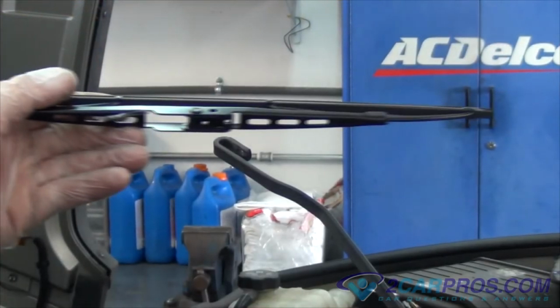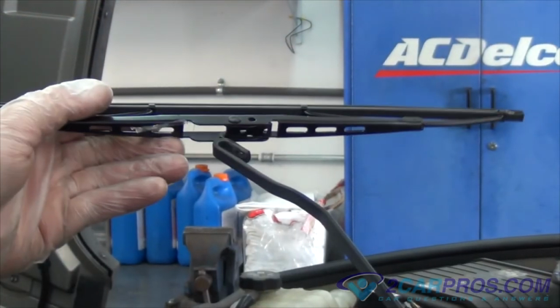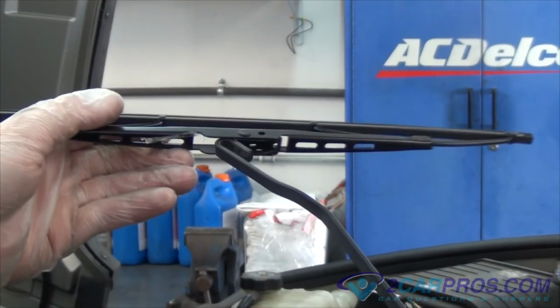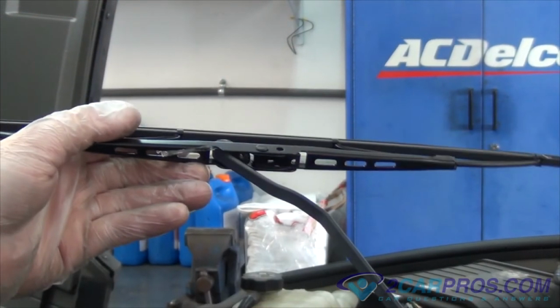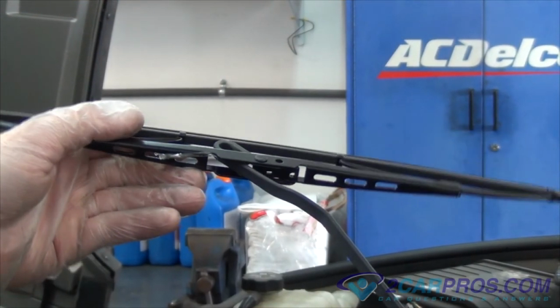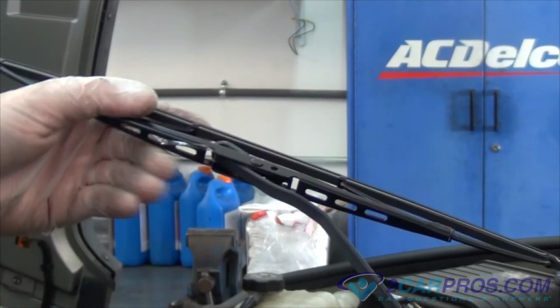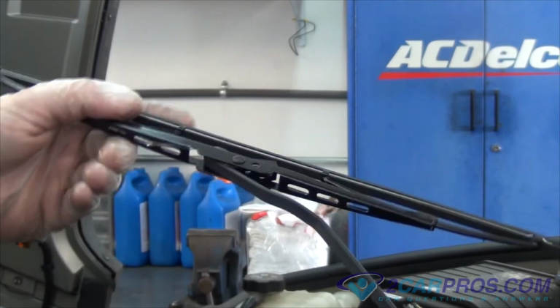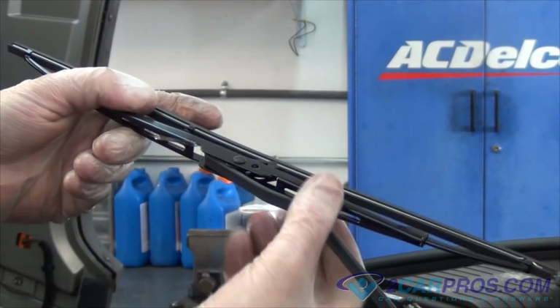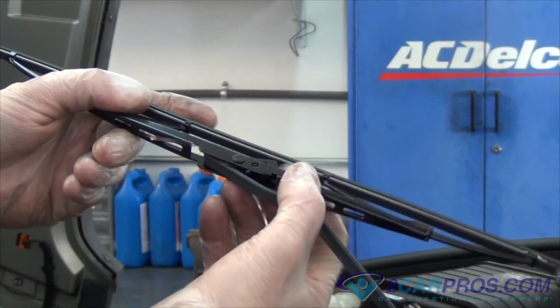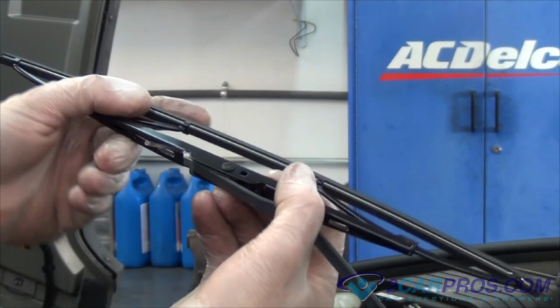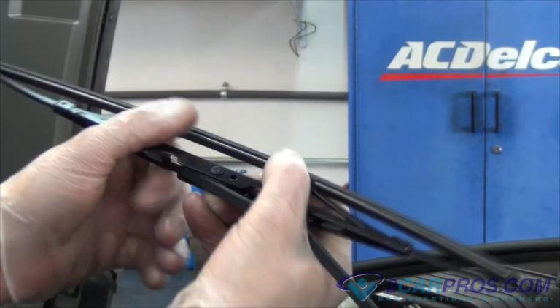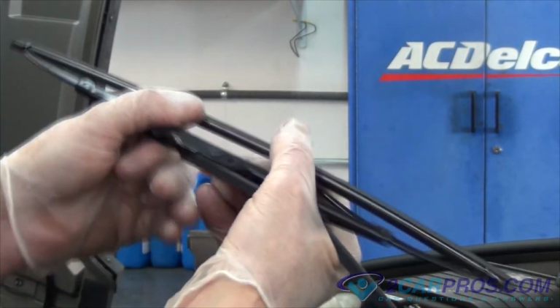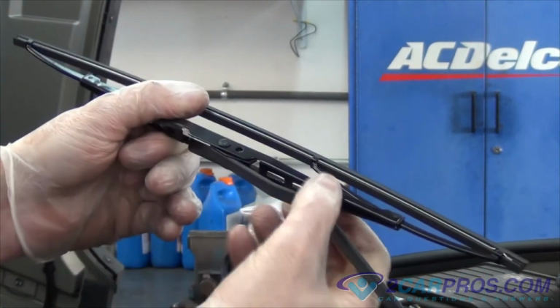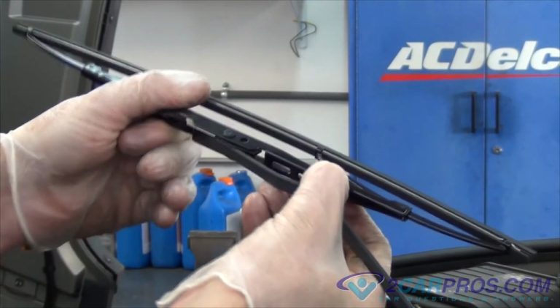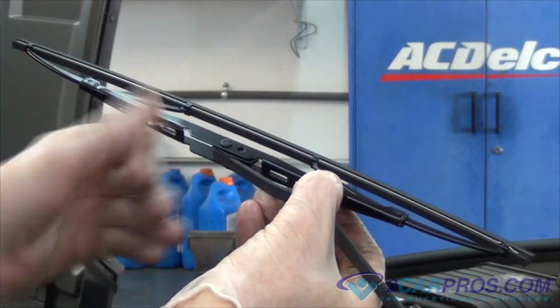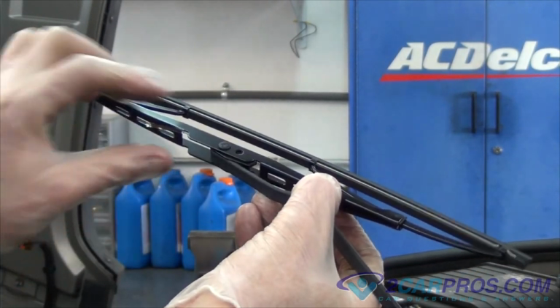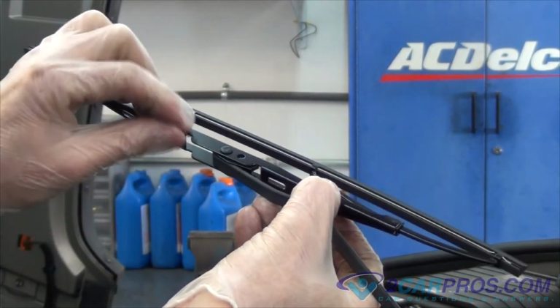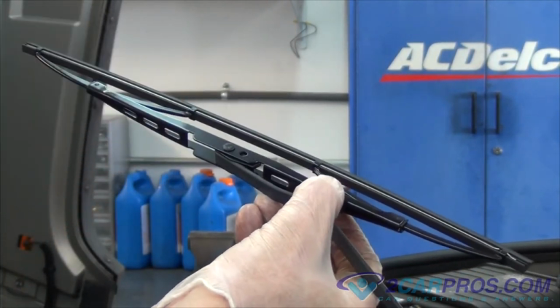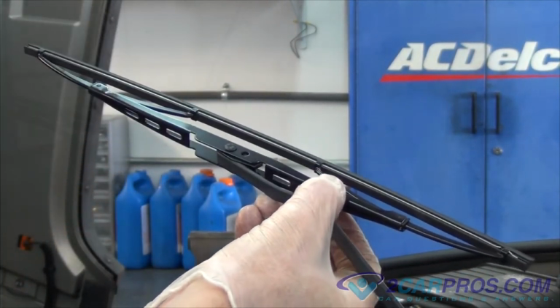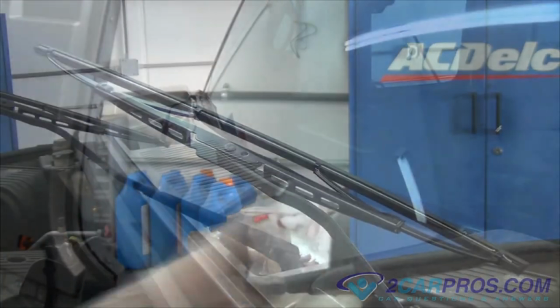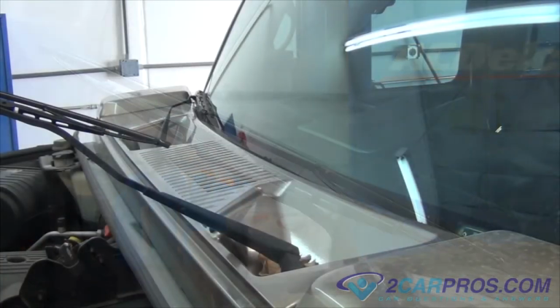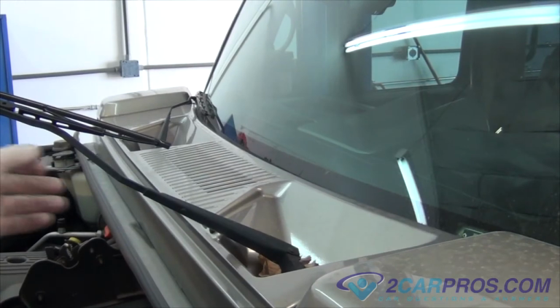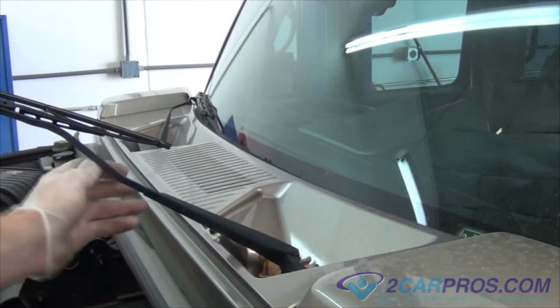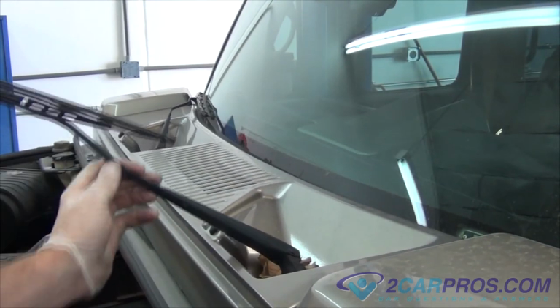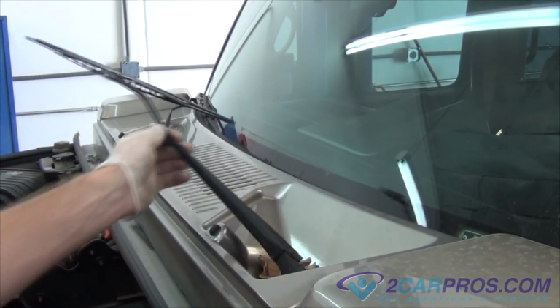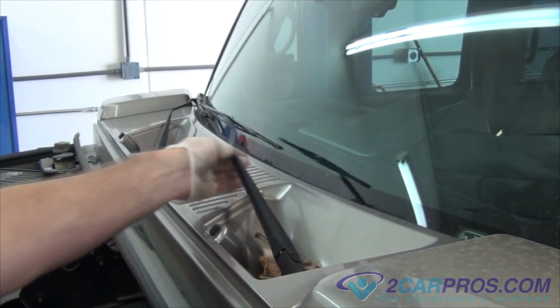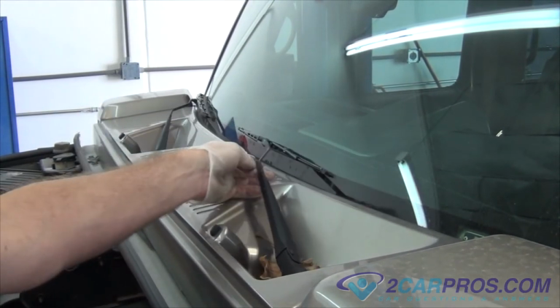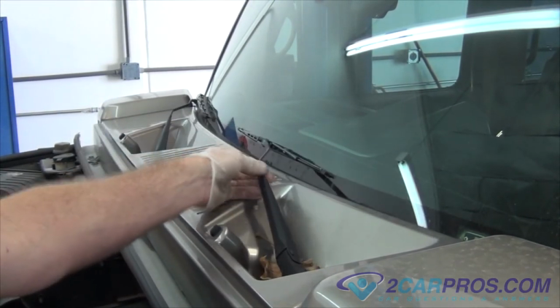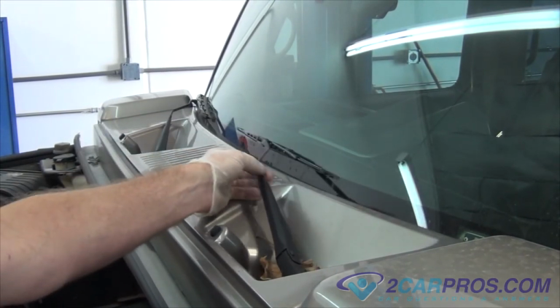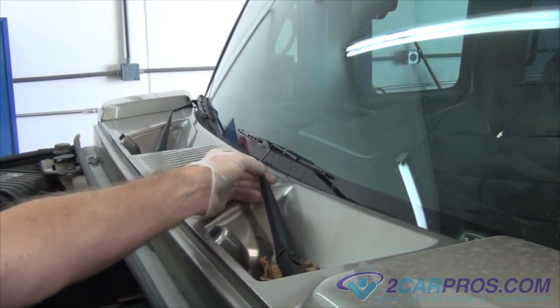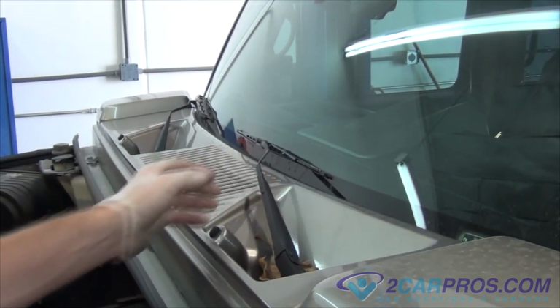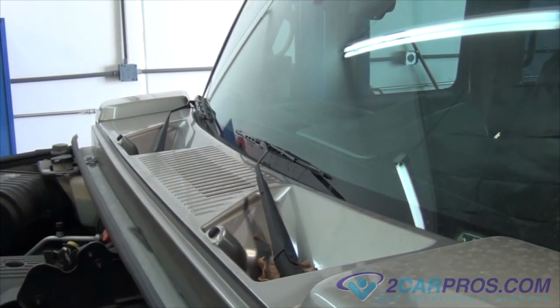Now we're going to replace our windshield wiper blade, and then put the windshield wiper blade arm back into its normal functioning position.